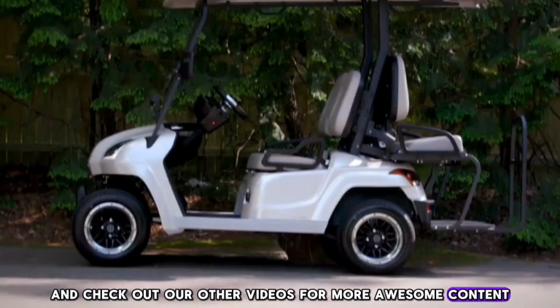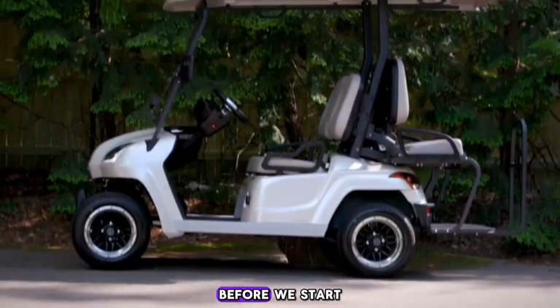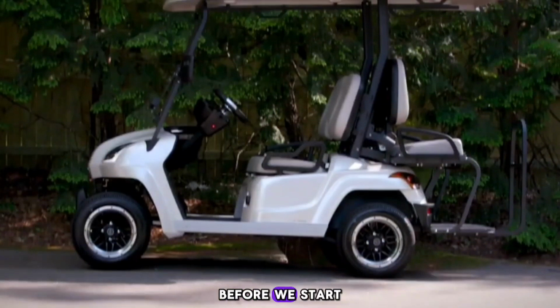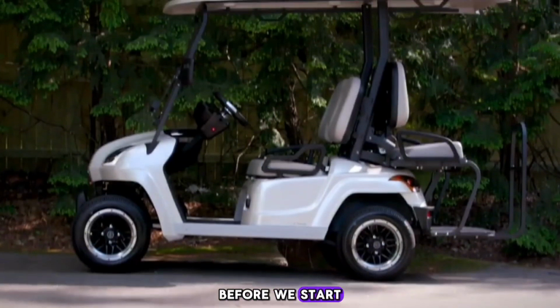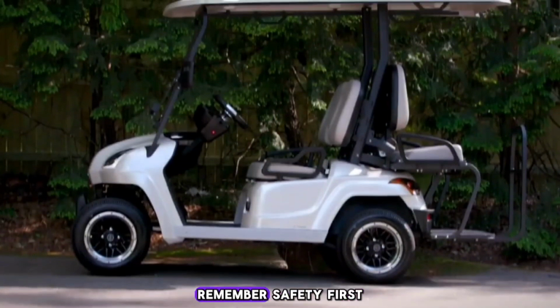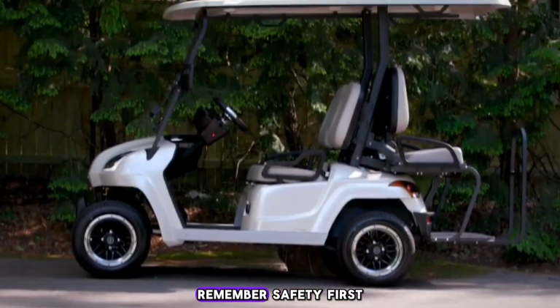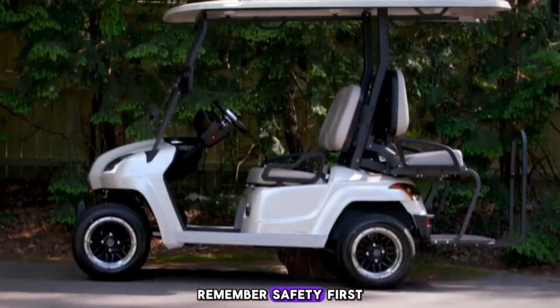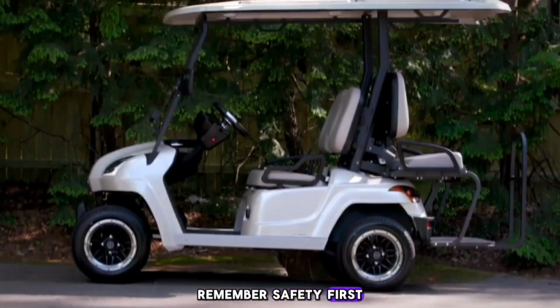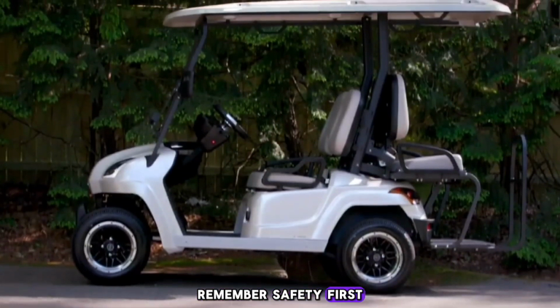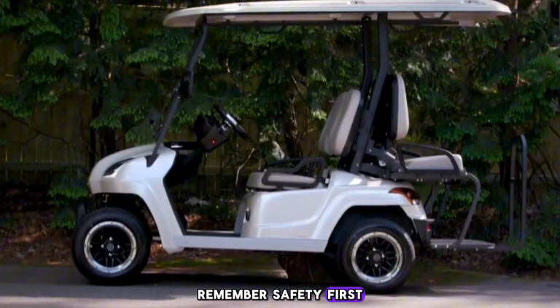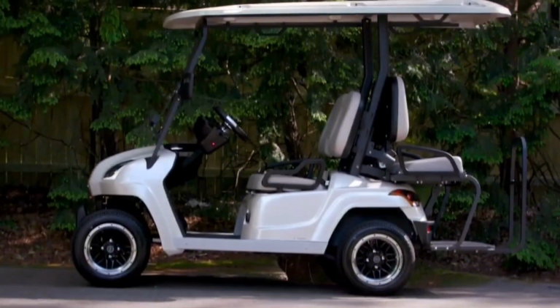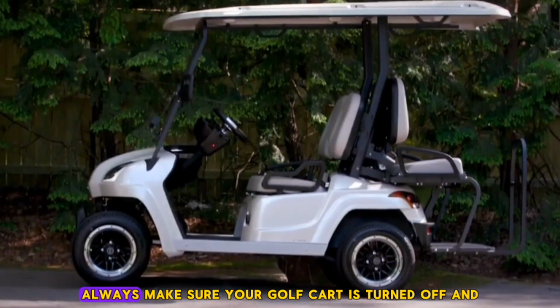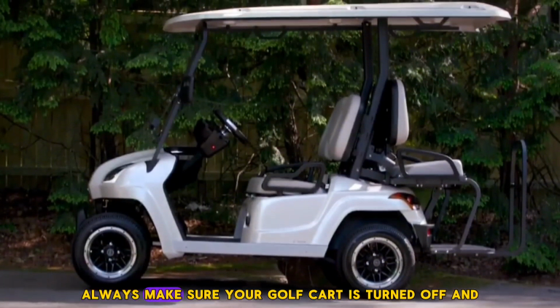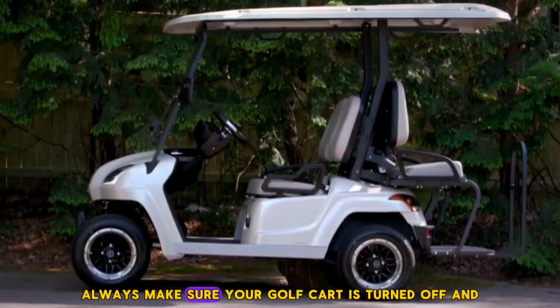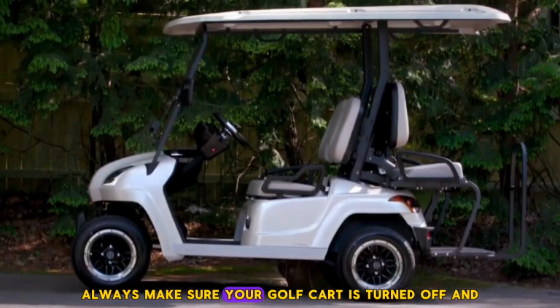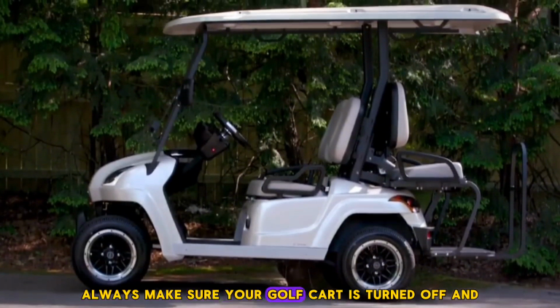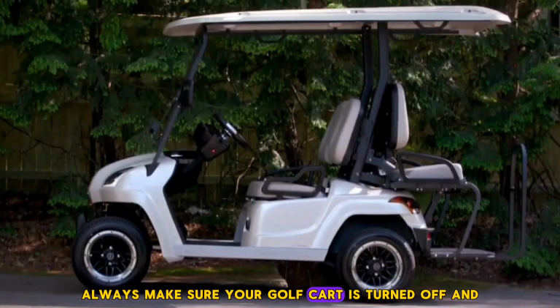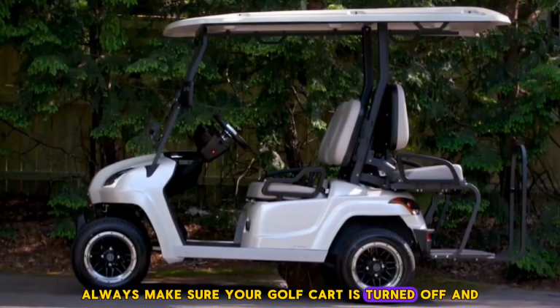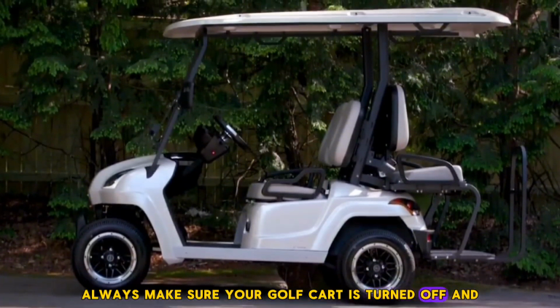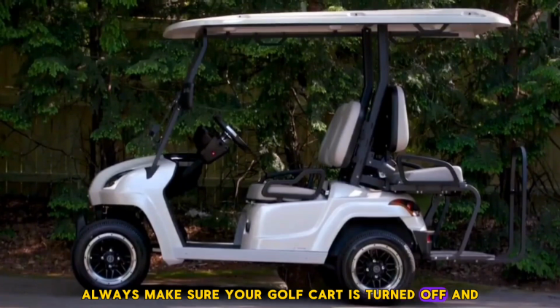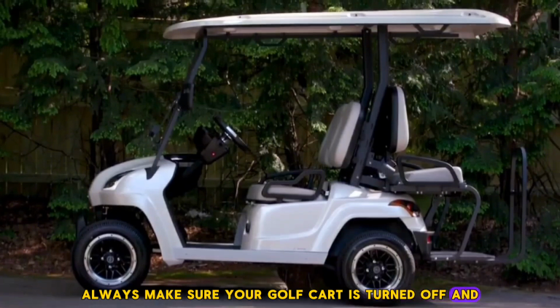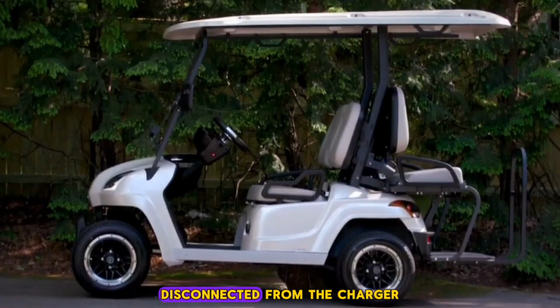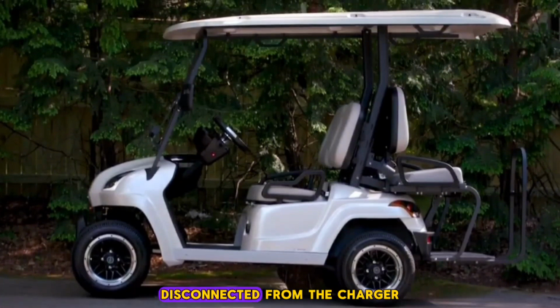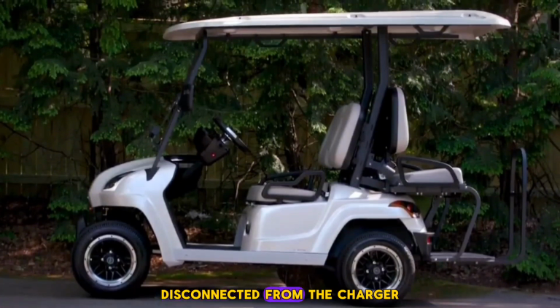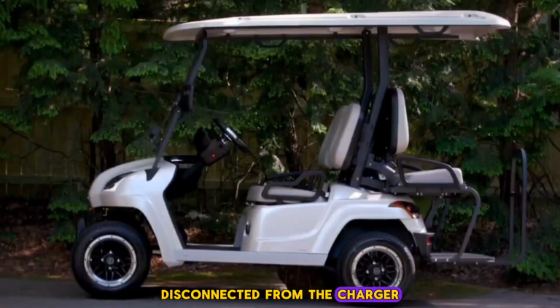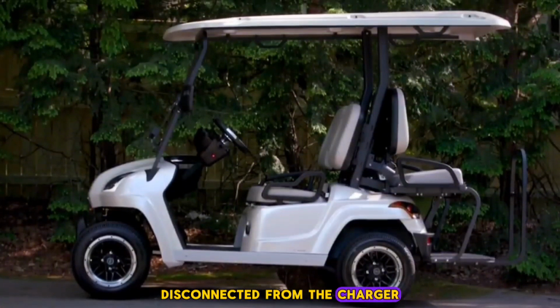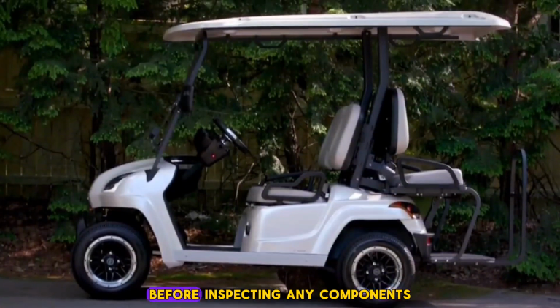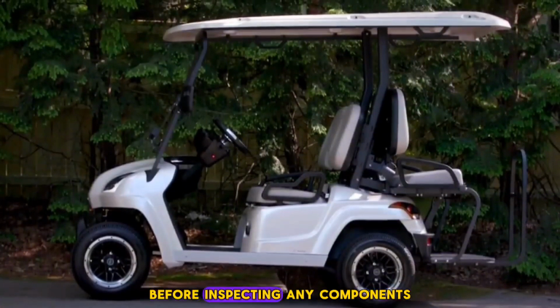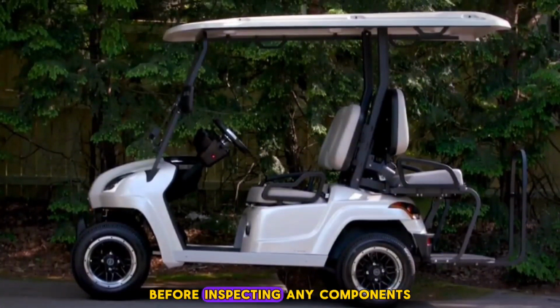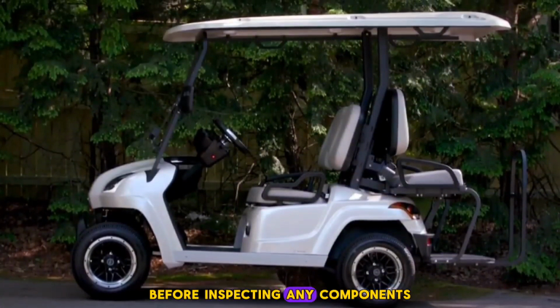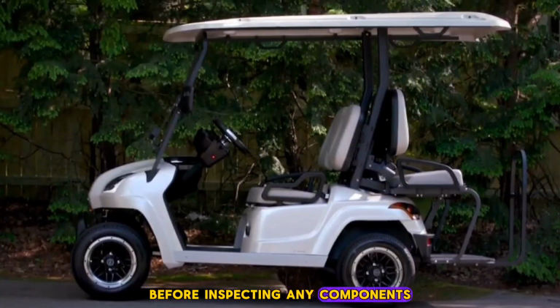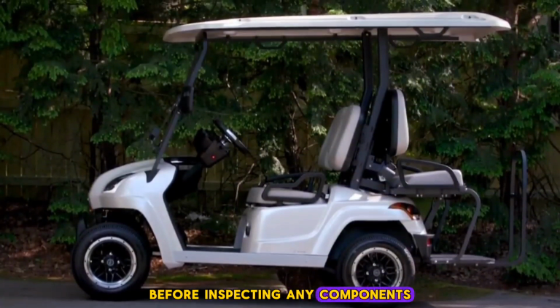Before we start, remember: safety first. Always make sure your golf cart is turned off and disconnected from the charger before inspecting any components.